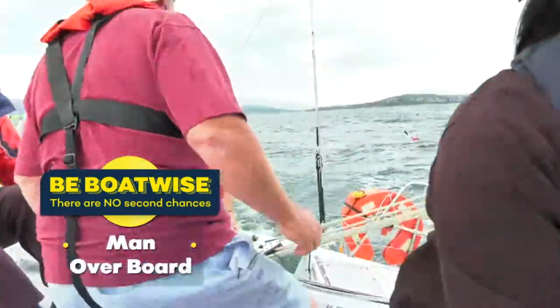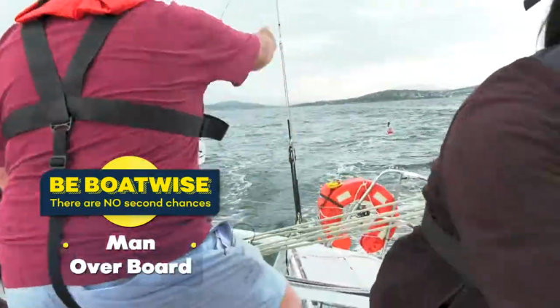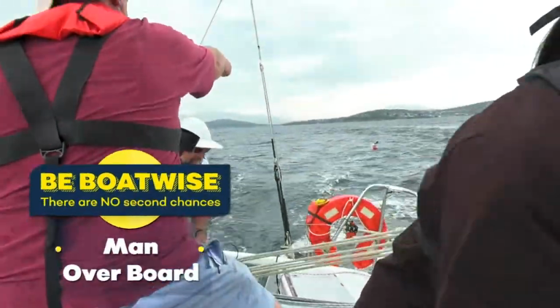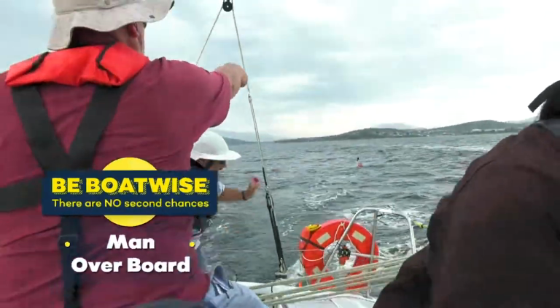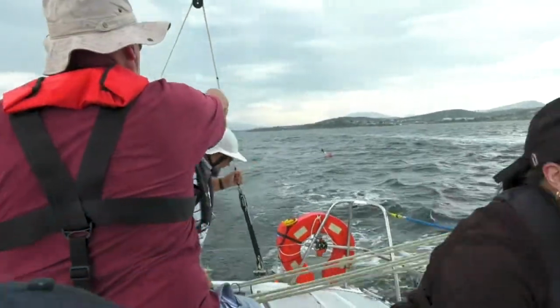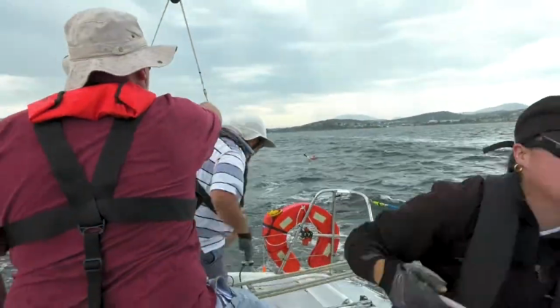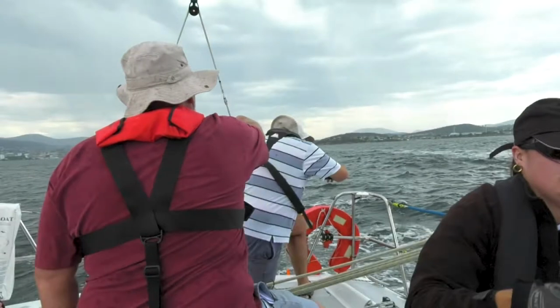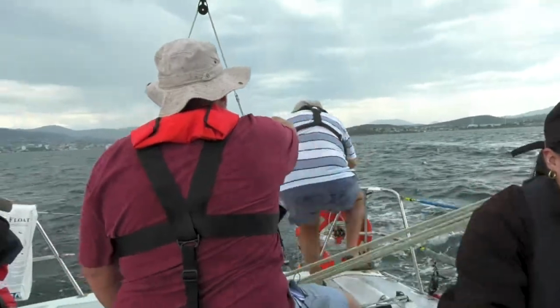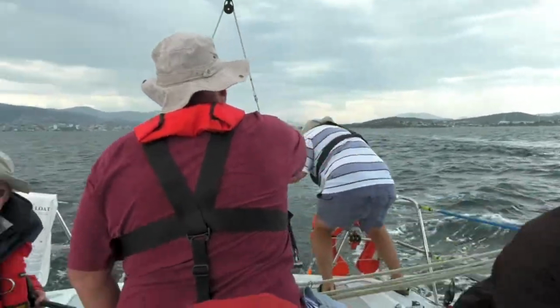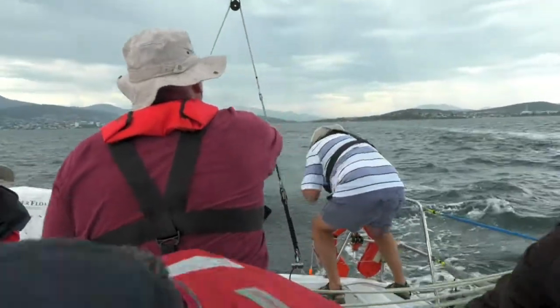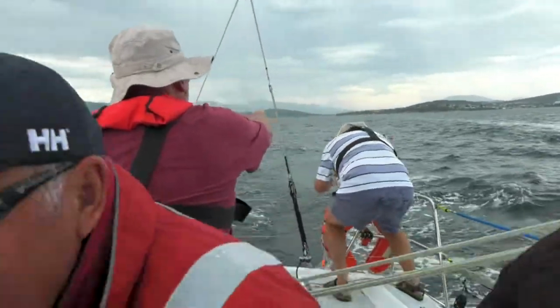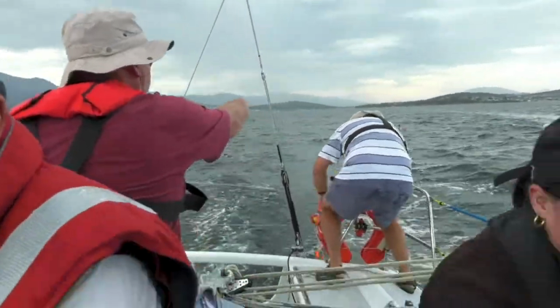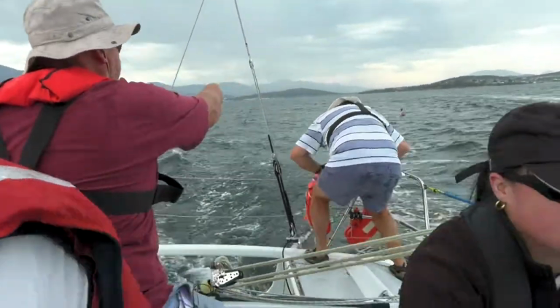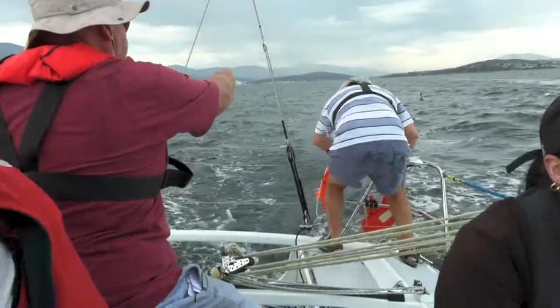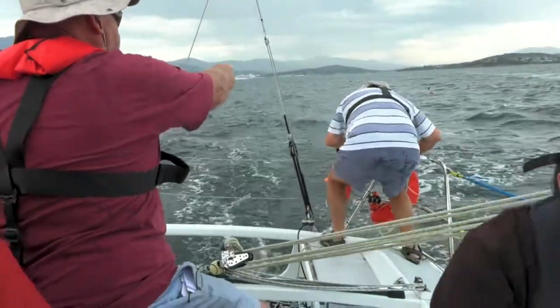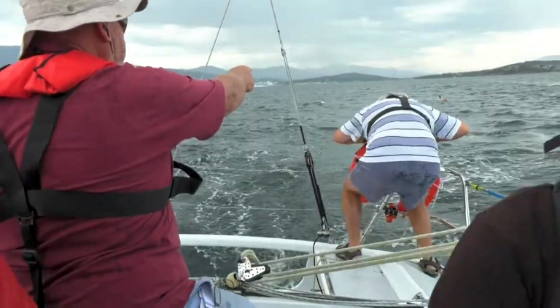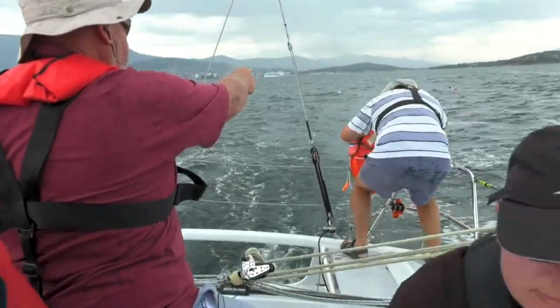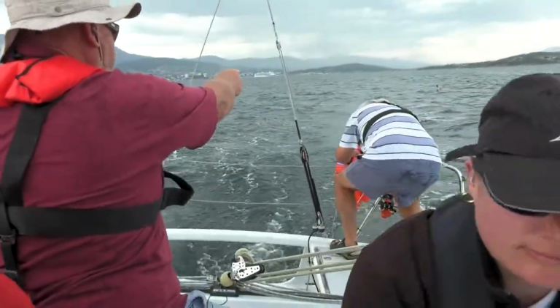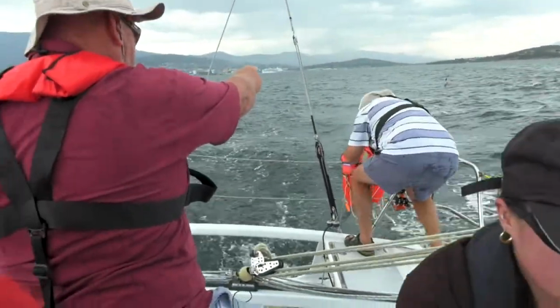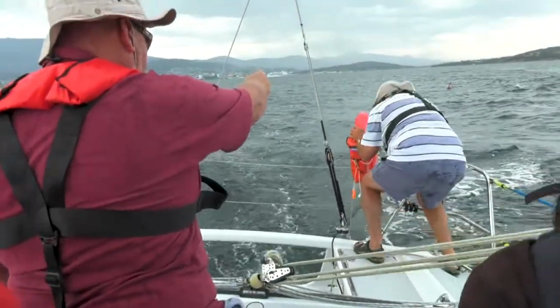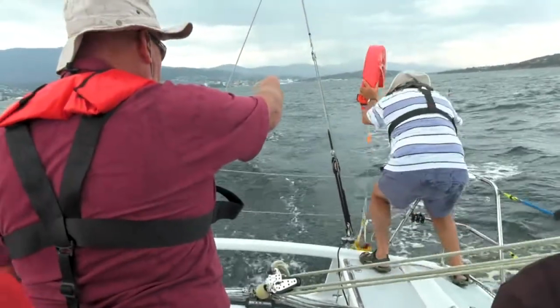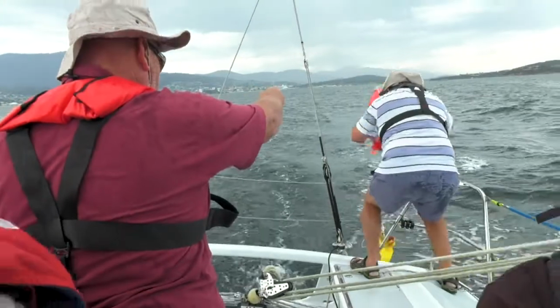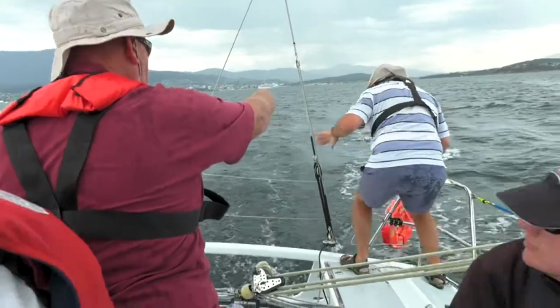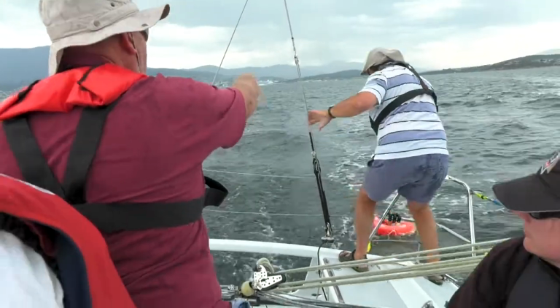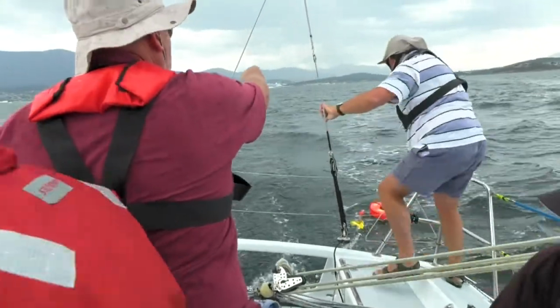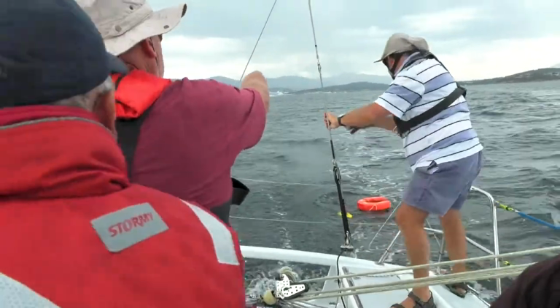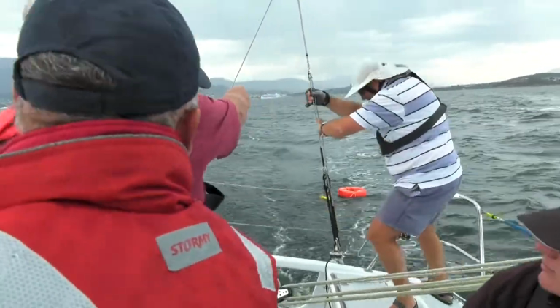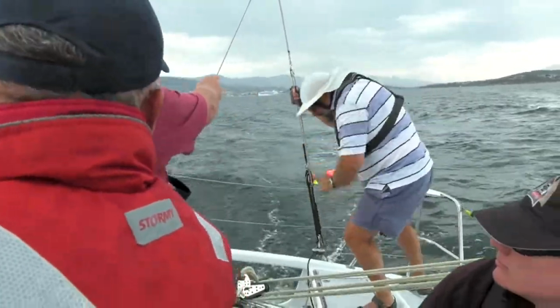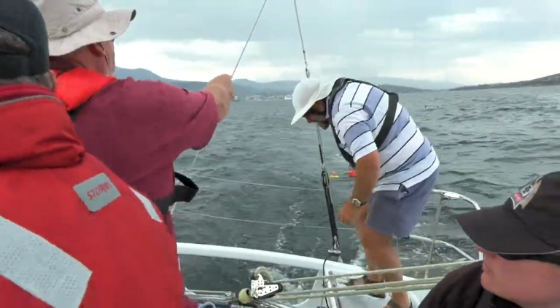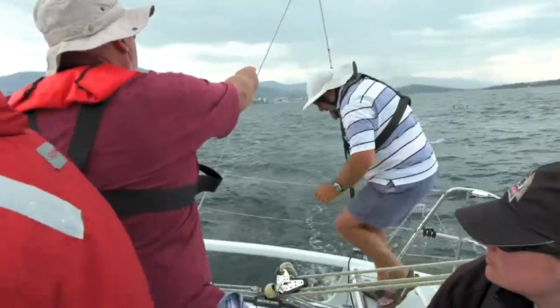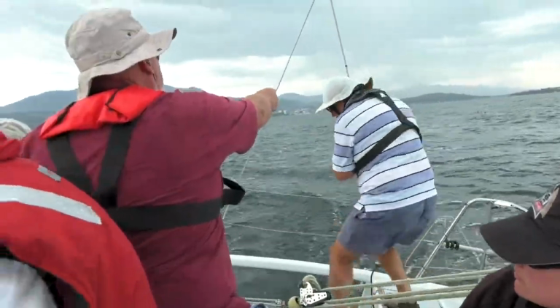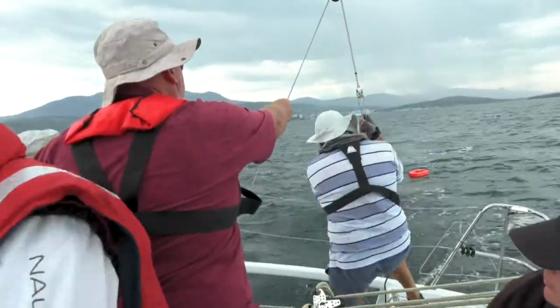Keep a pointer on it. It happens quickly, unexpectedly, and often in adverse sea conditions. Deploy the life ring. Six o'clock, 80 metres!